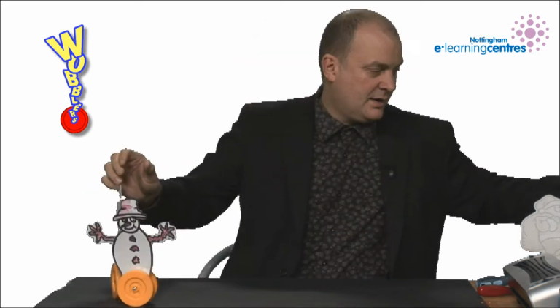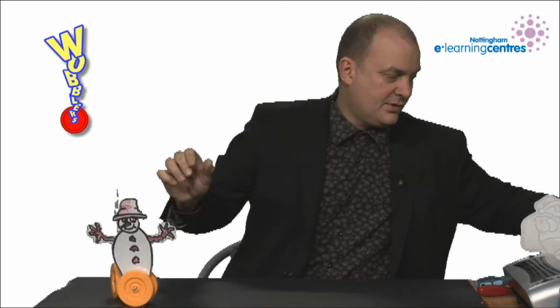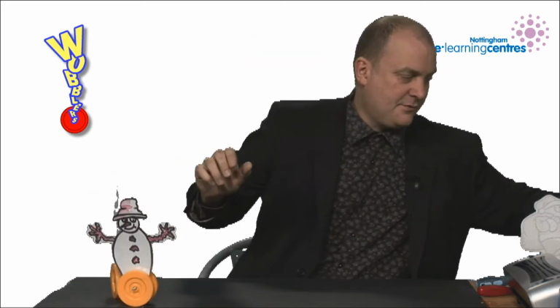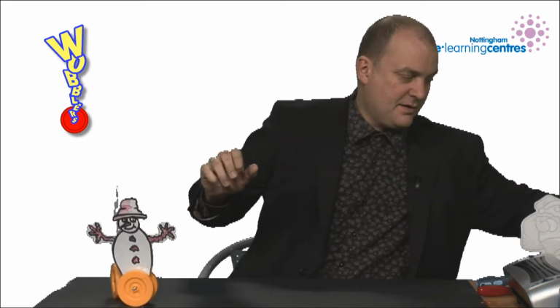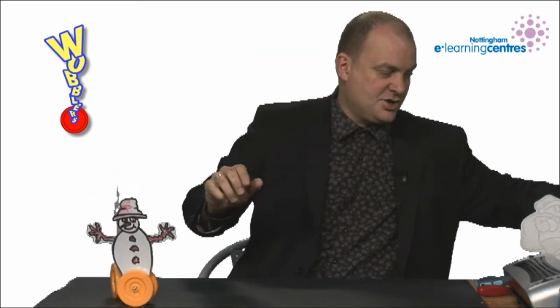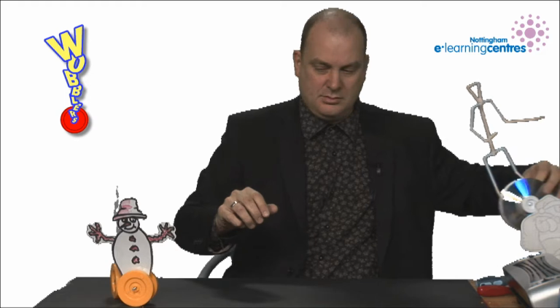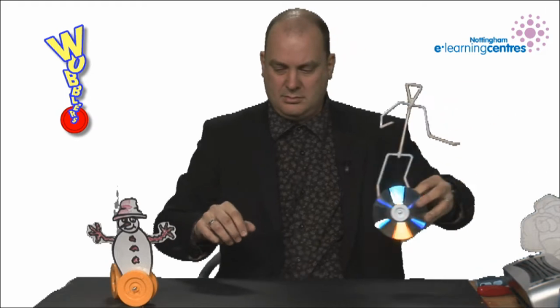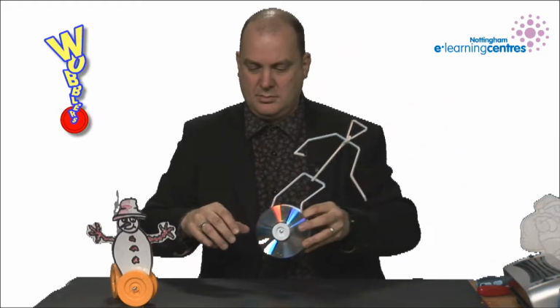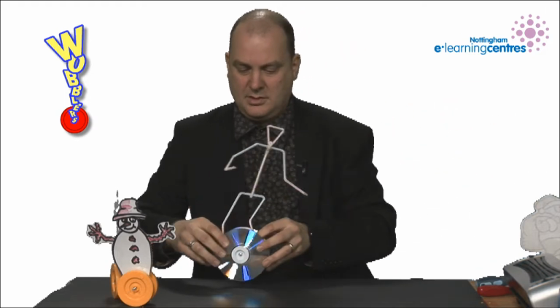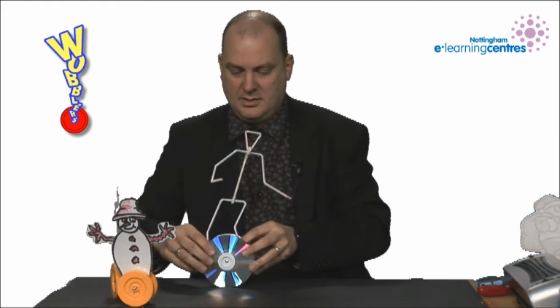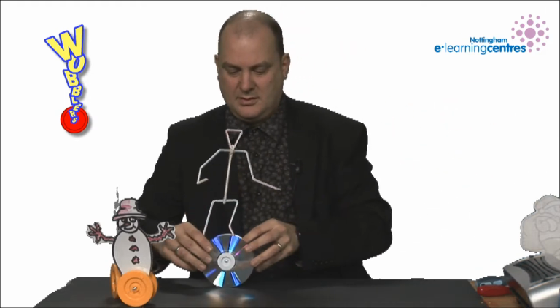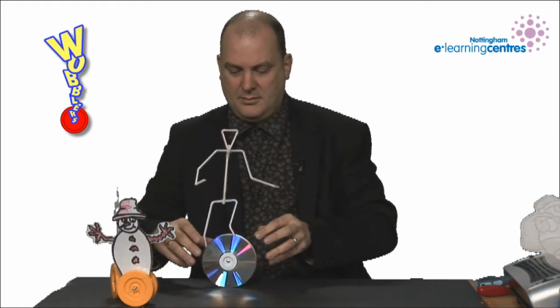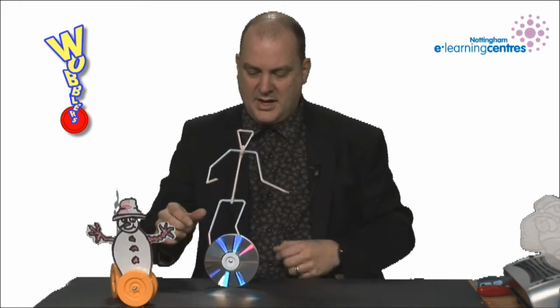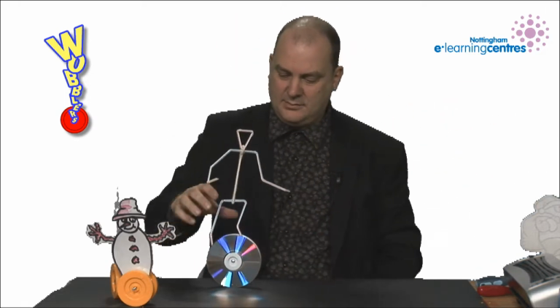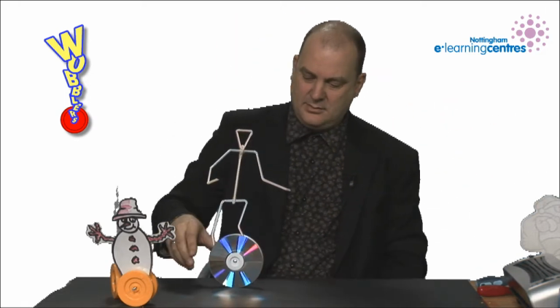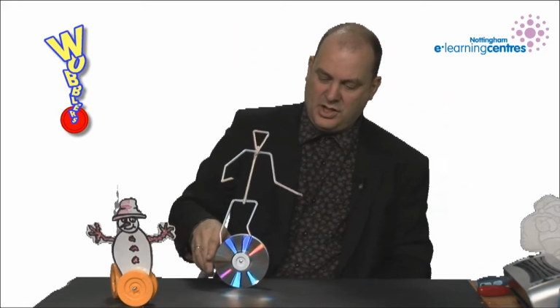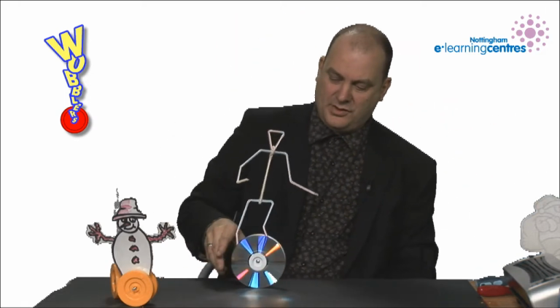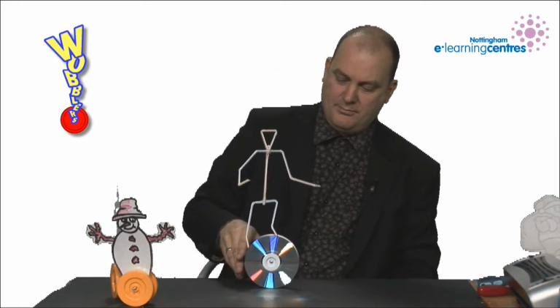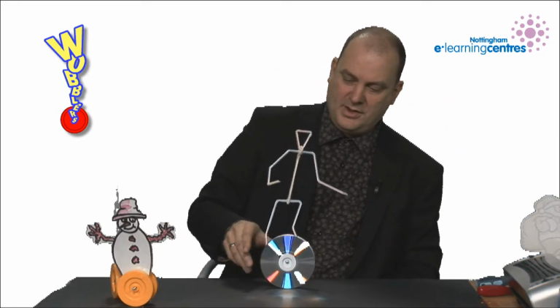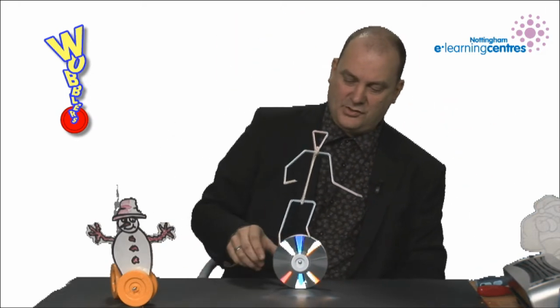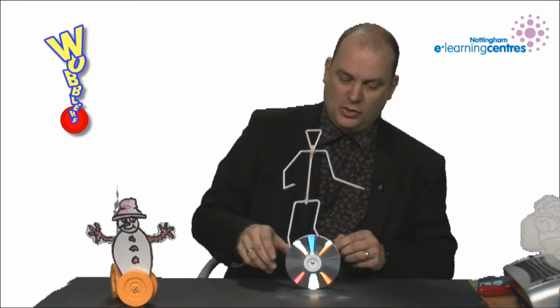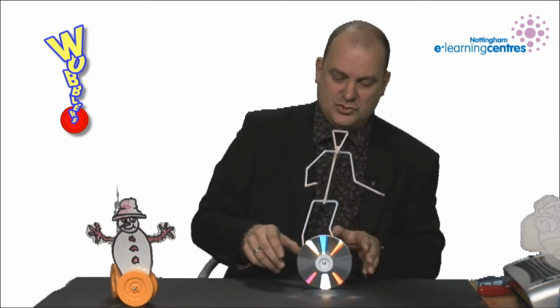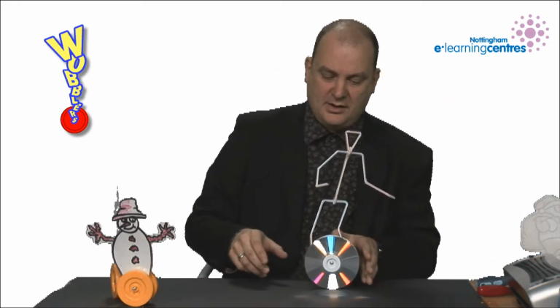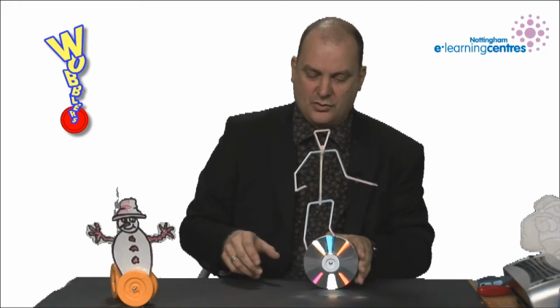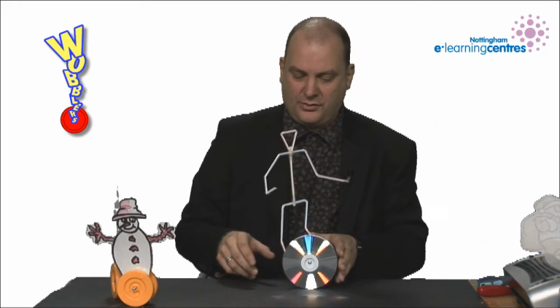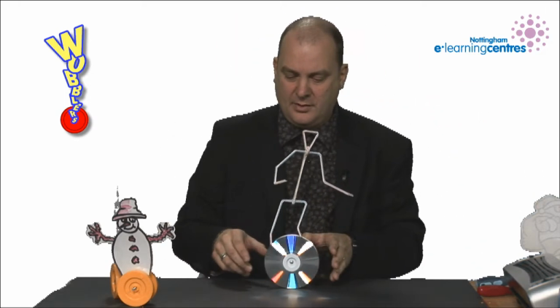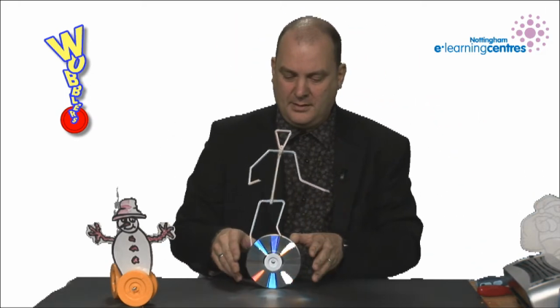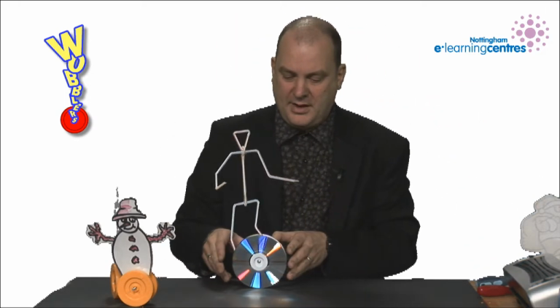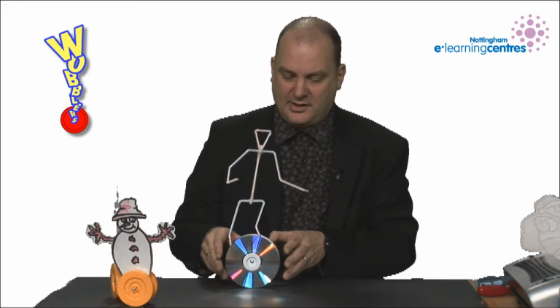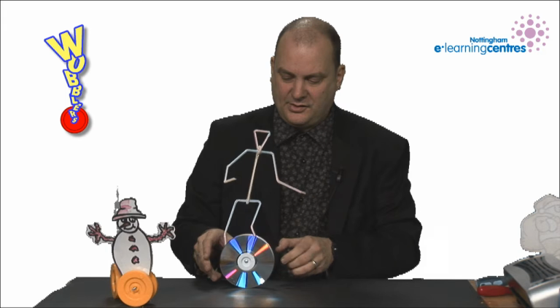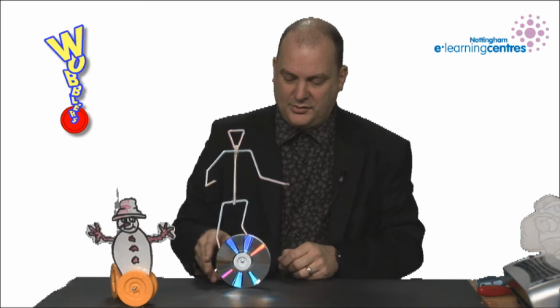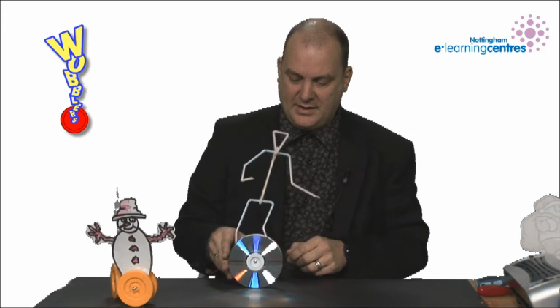Here's a different variation made using drinking straws — just normal drinking straws, bent, cut and put together.